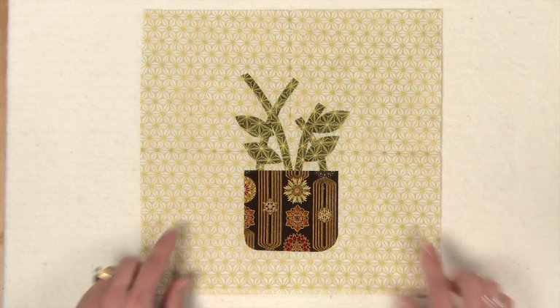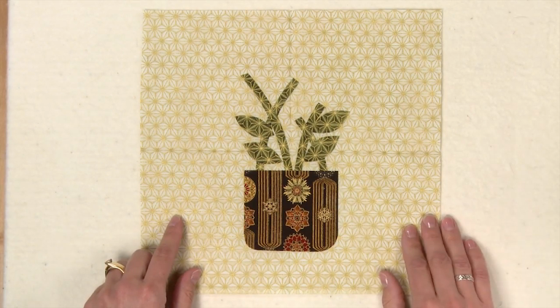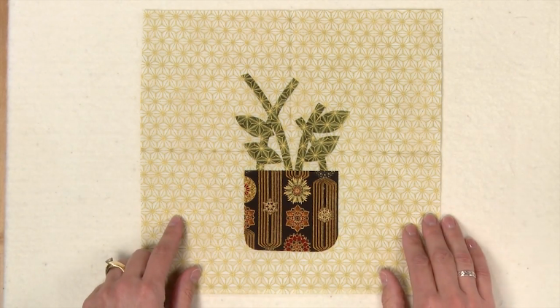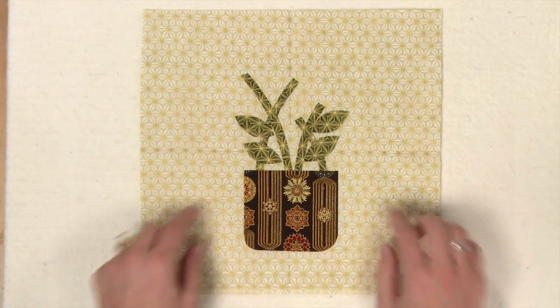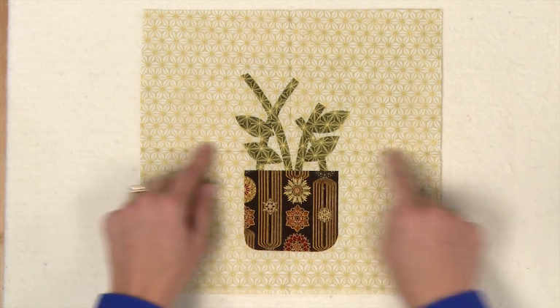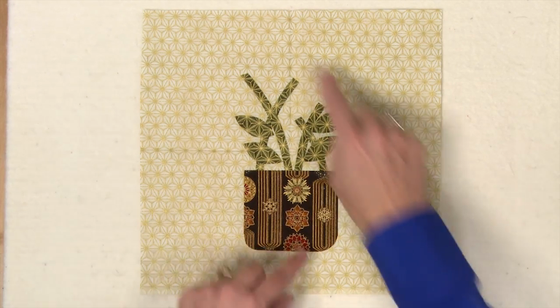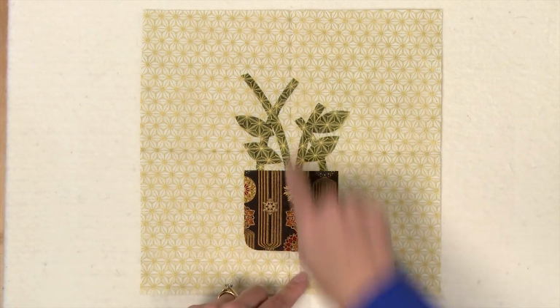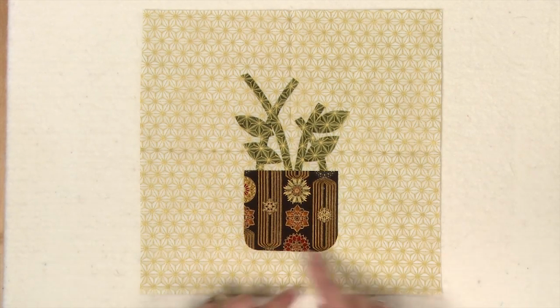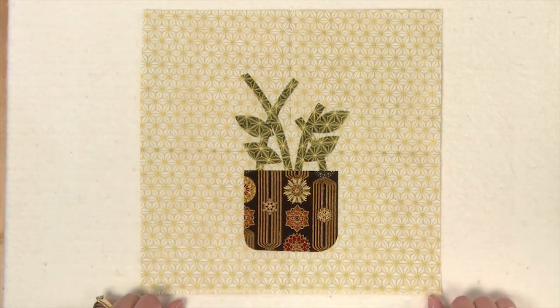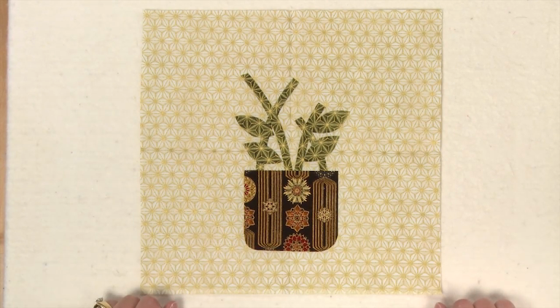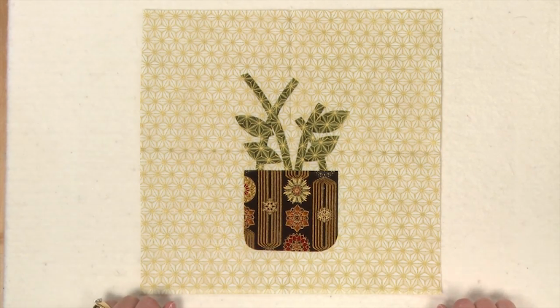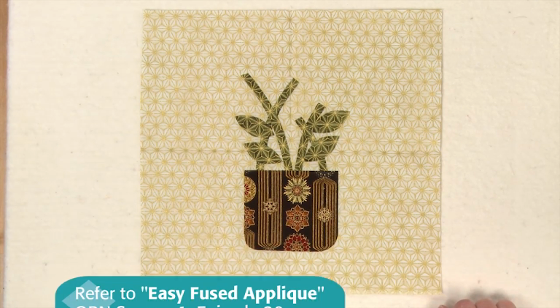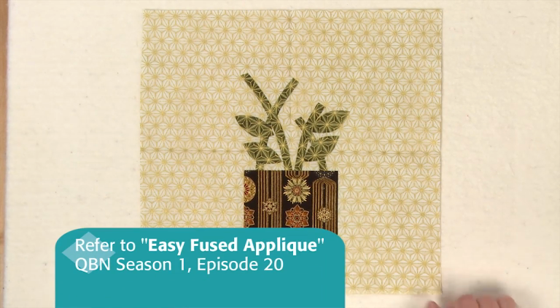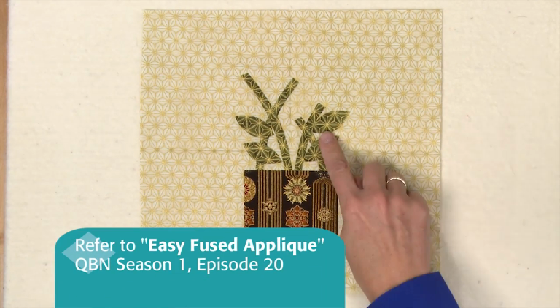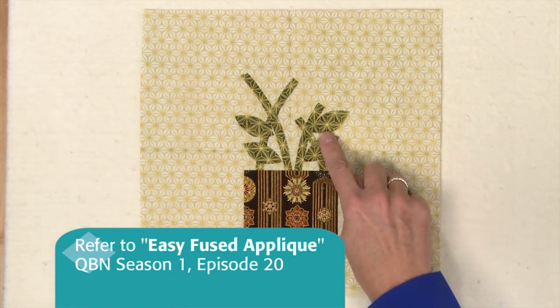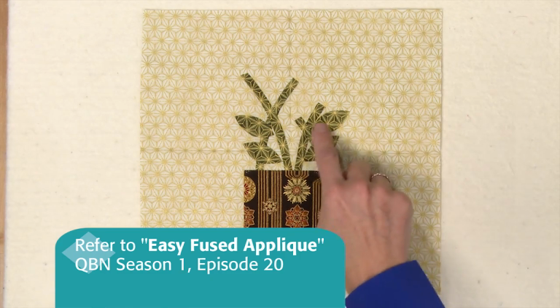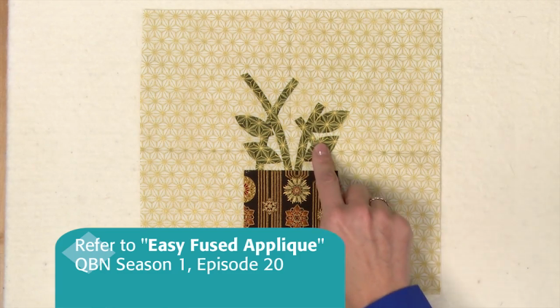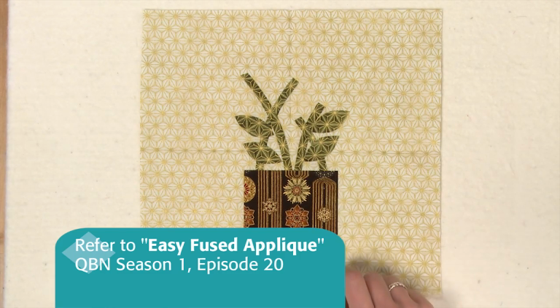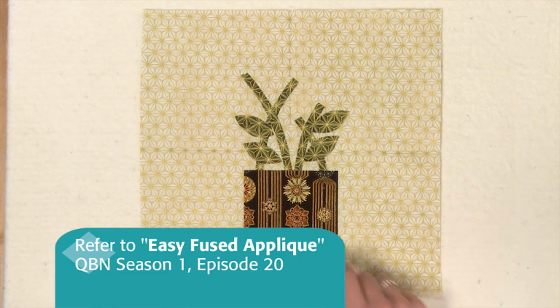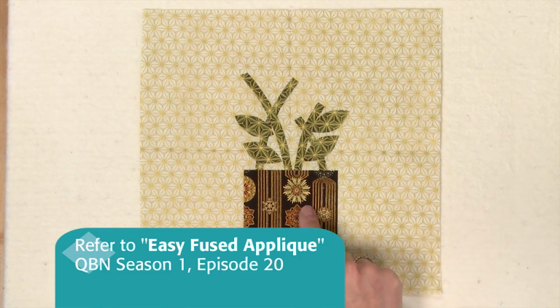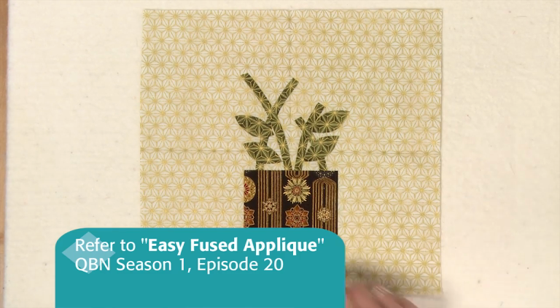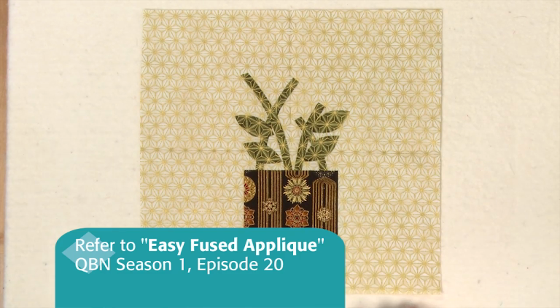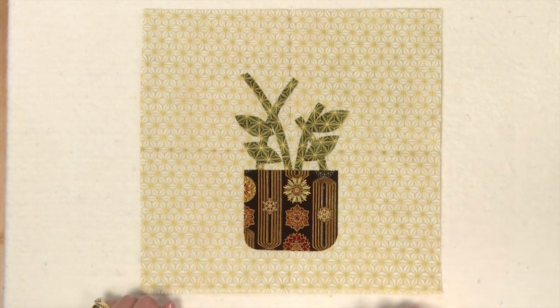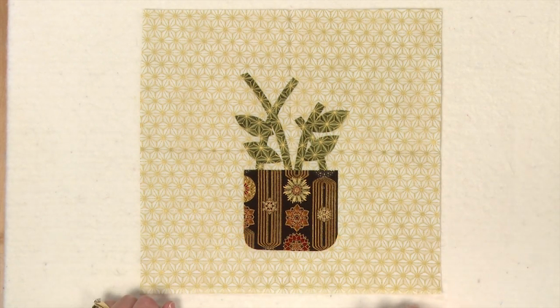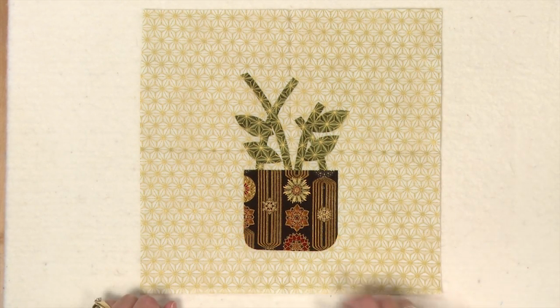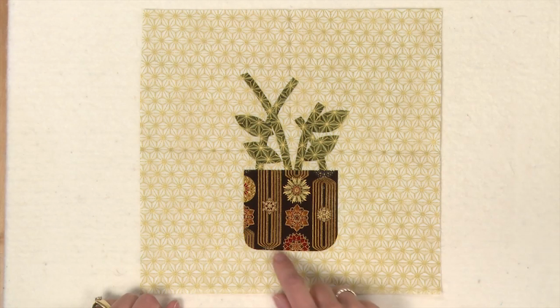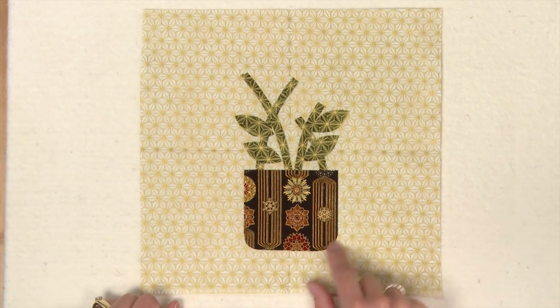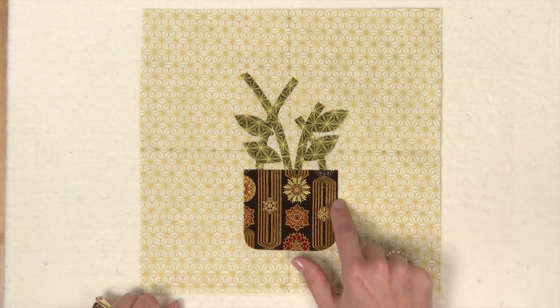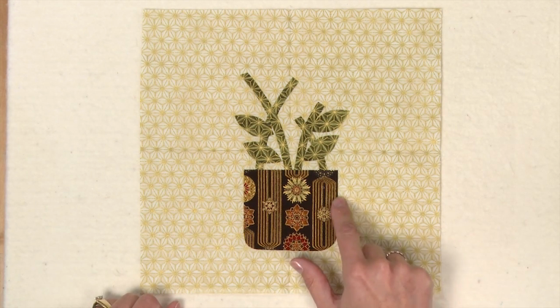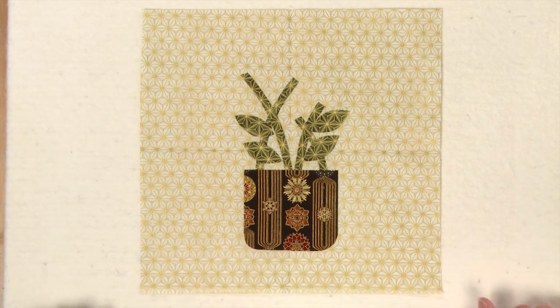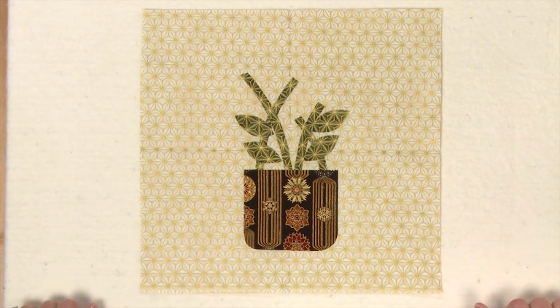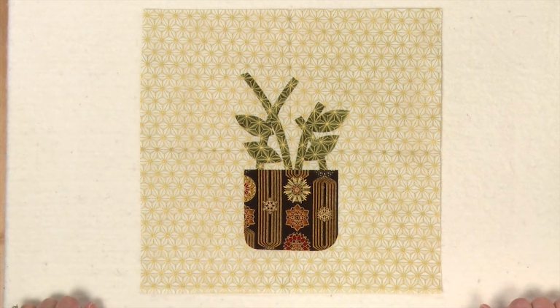Lightly press your background patch in half both ways to help with the placement of your appliqué. Prepare and fuse your stems and leaves to the background. Do the same for the flower pot. Use a matching thread and machine blanket stitch around the edges to secure your appliqué.